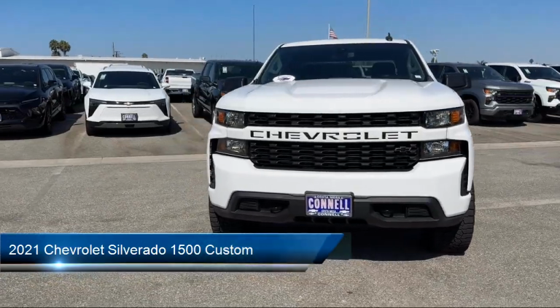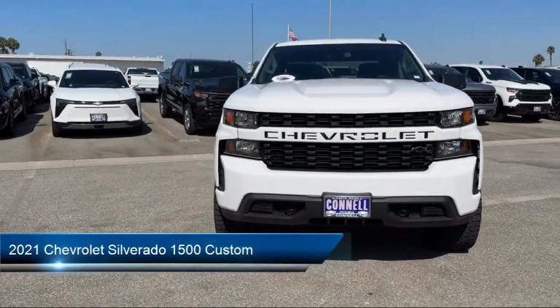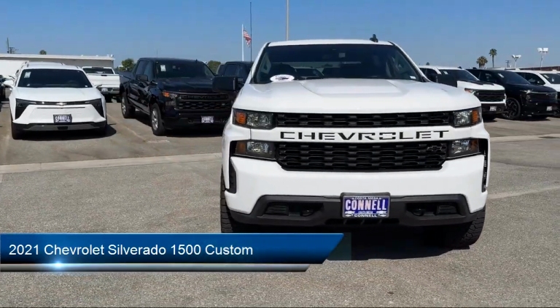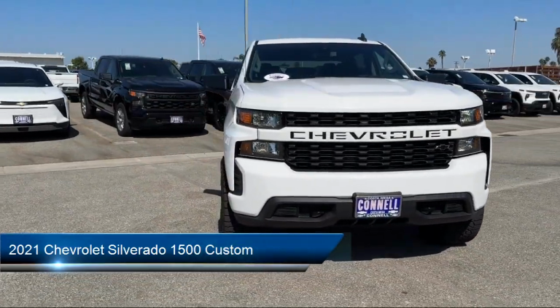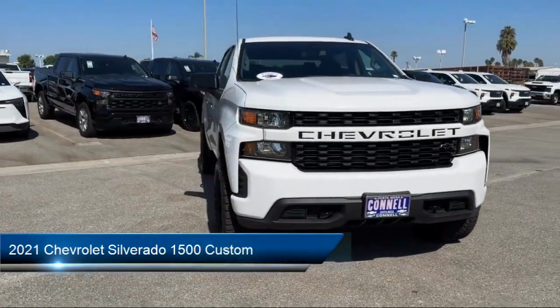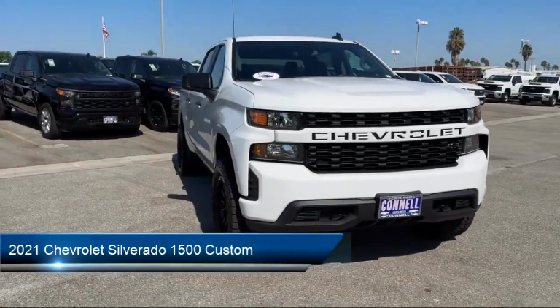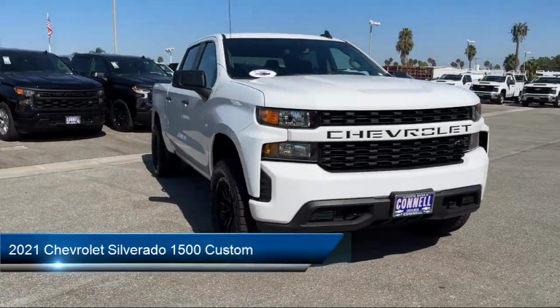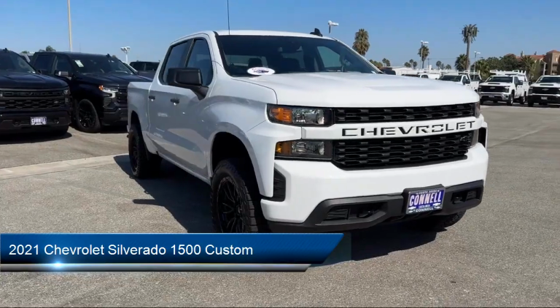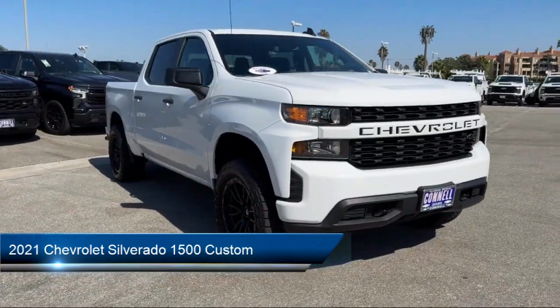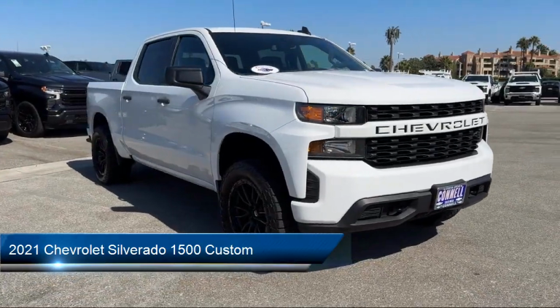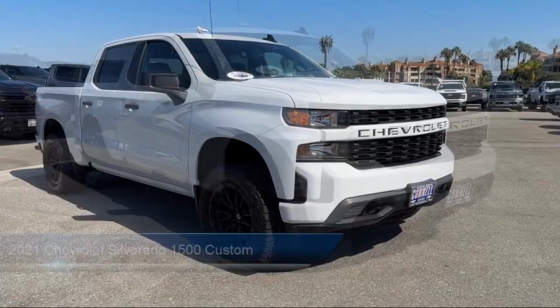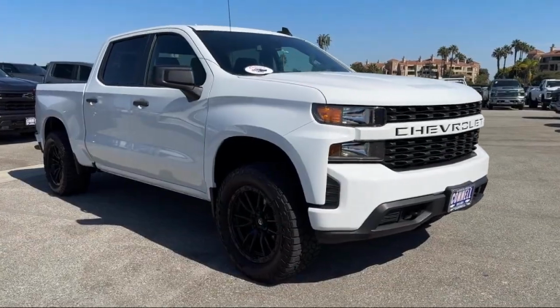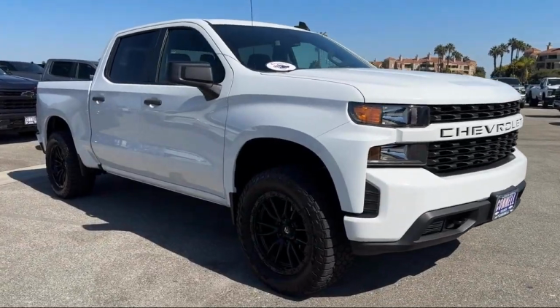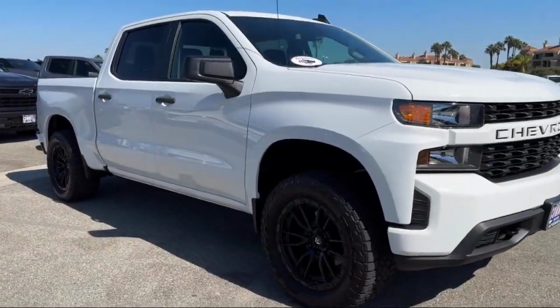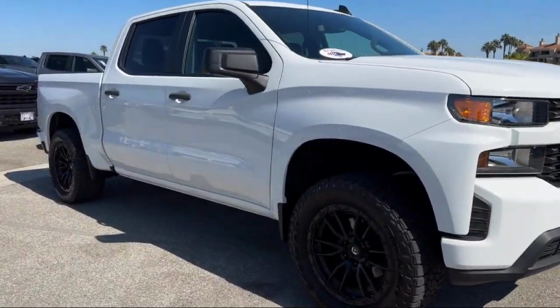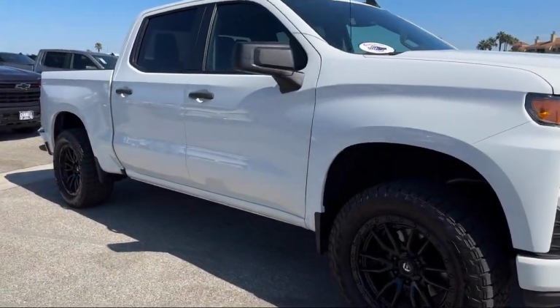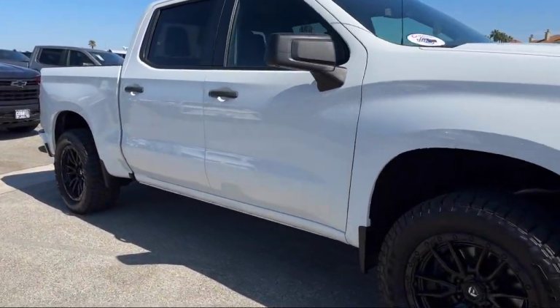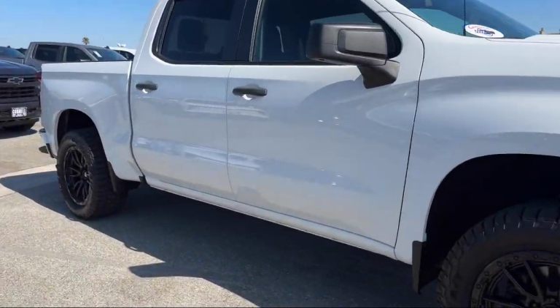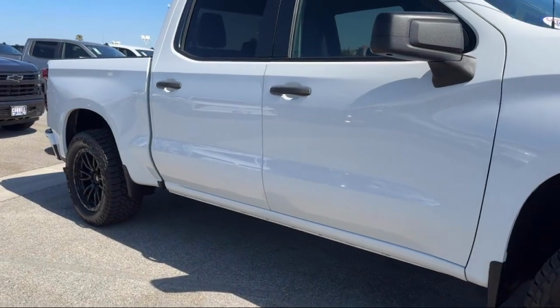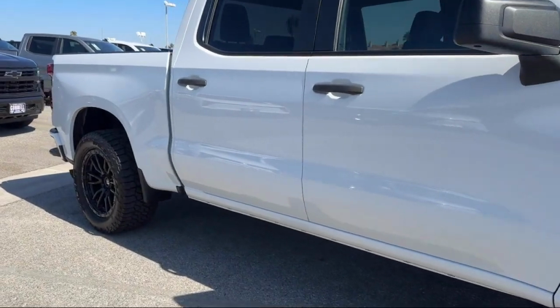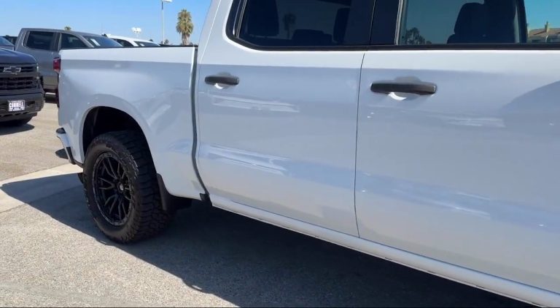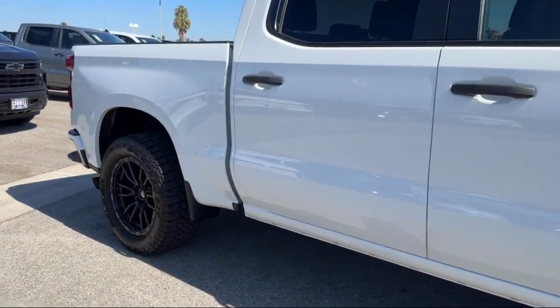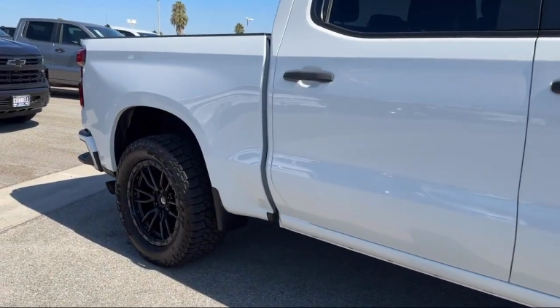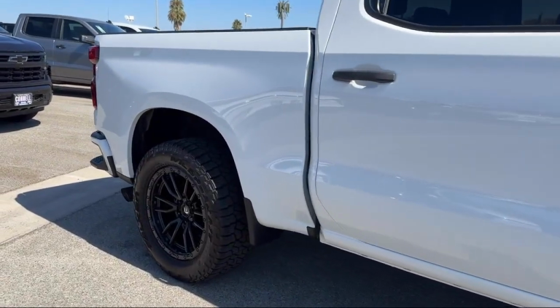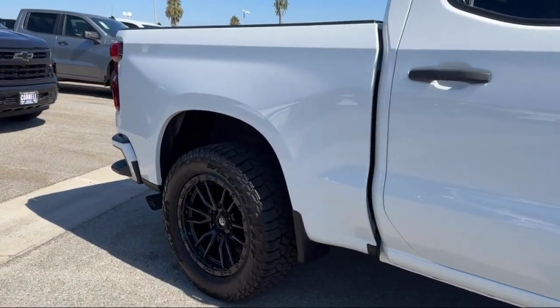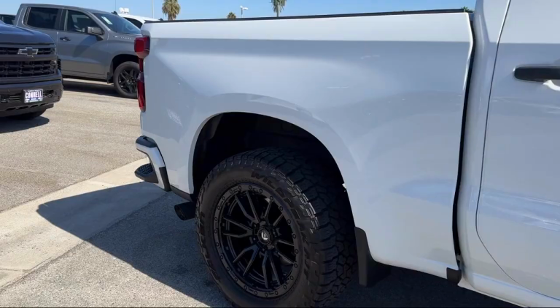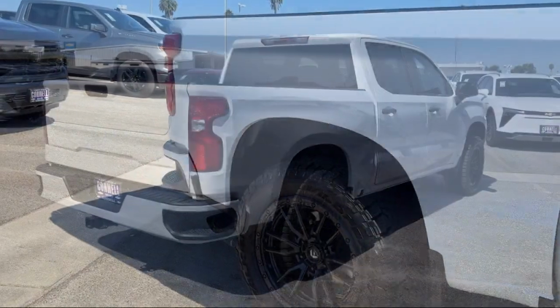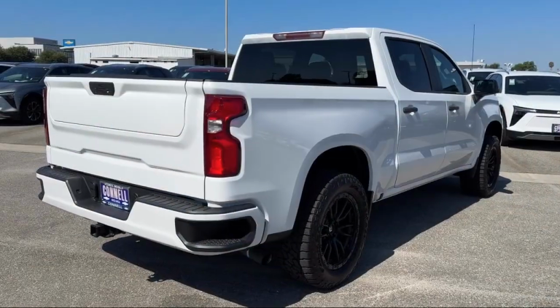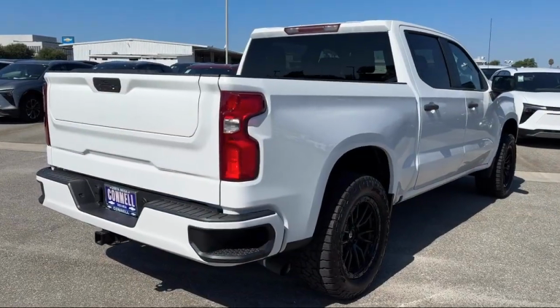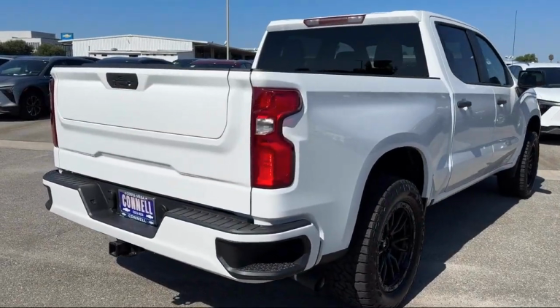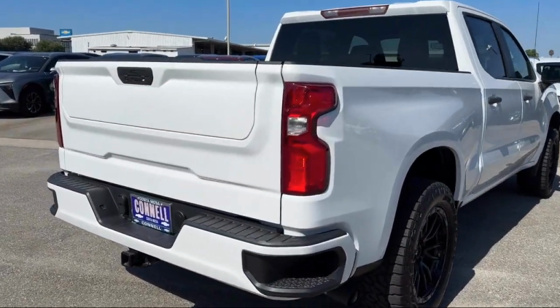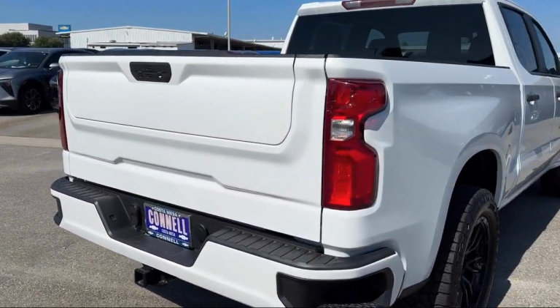It comes equipped with smart device integration, forward collision alert, 8-speed electronically controlled transmission, auxiliary audio input, and a powerful and efficient turbocharged engine.